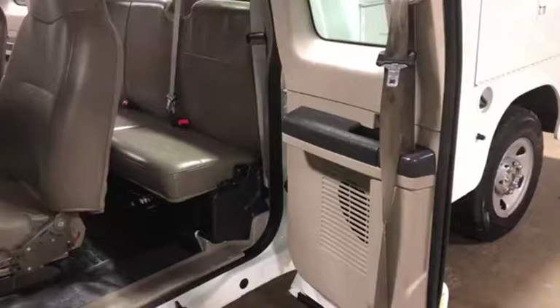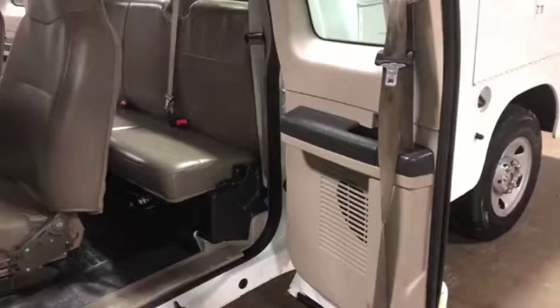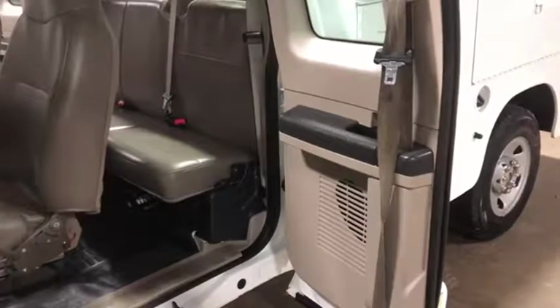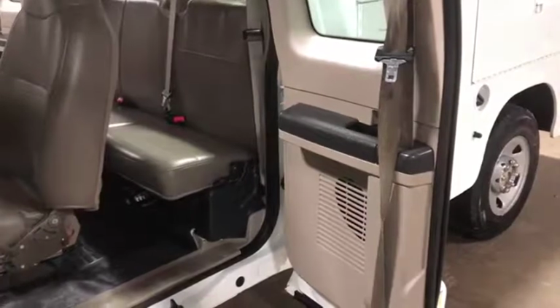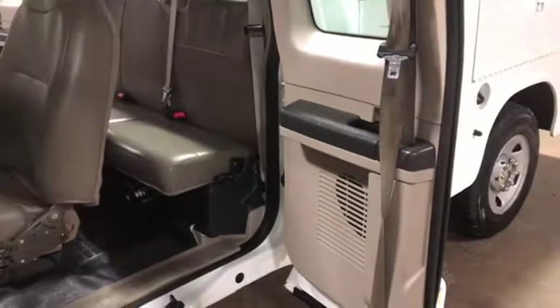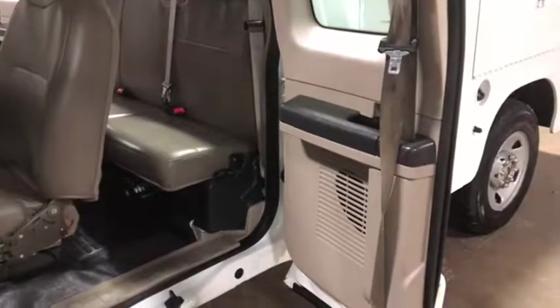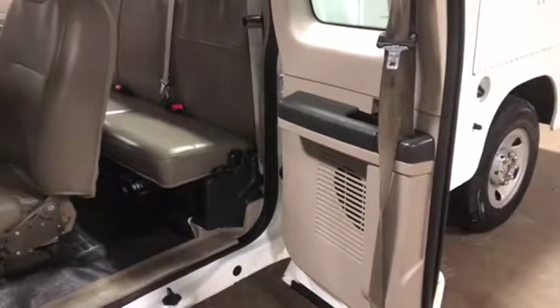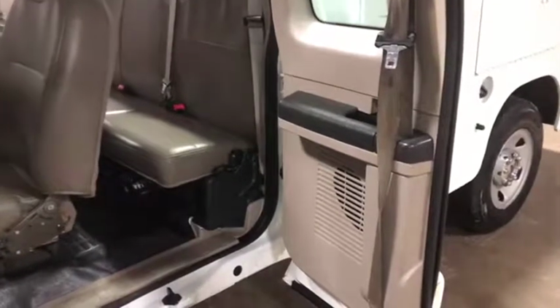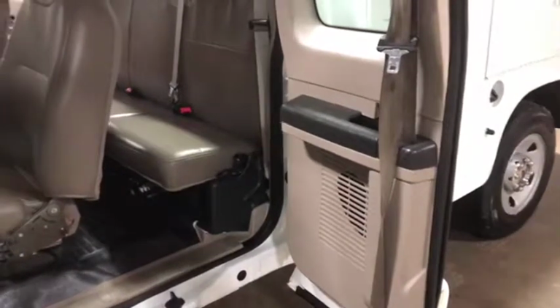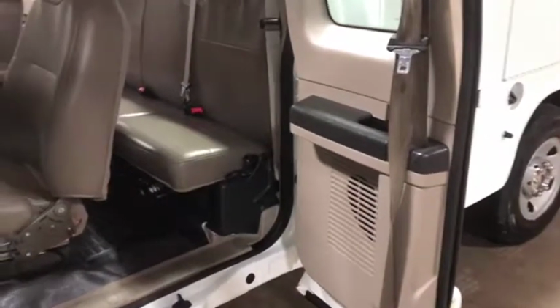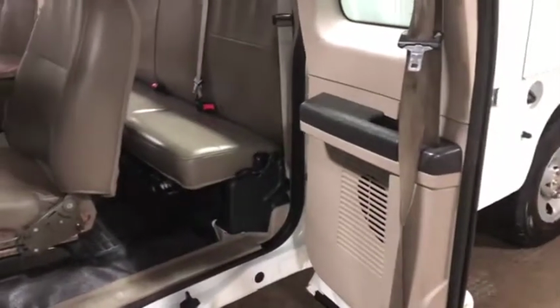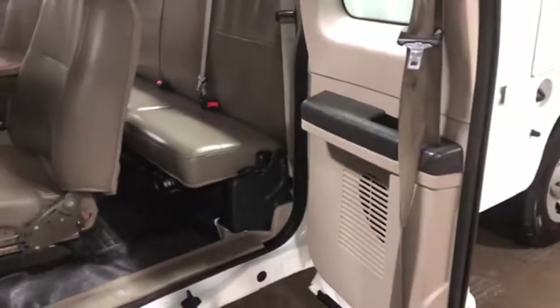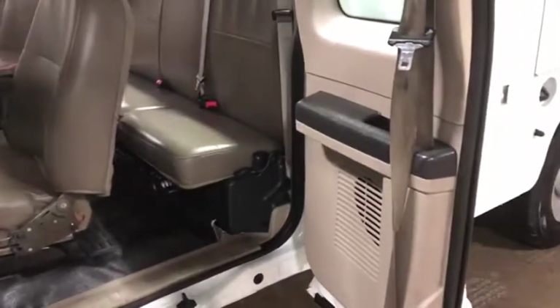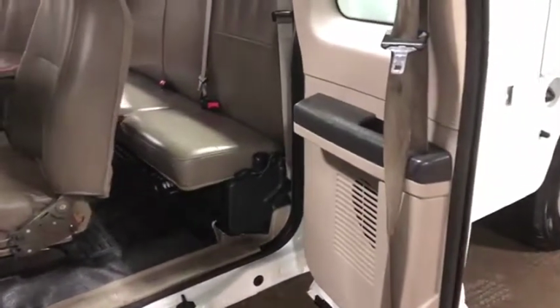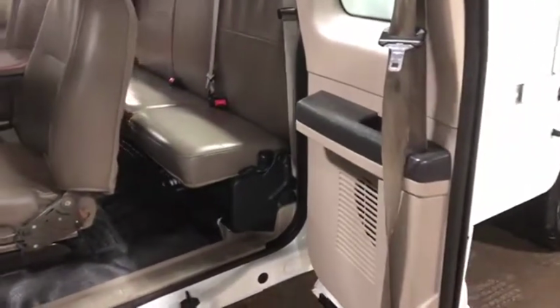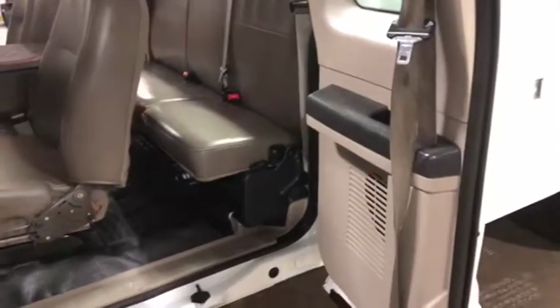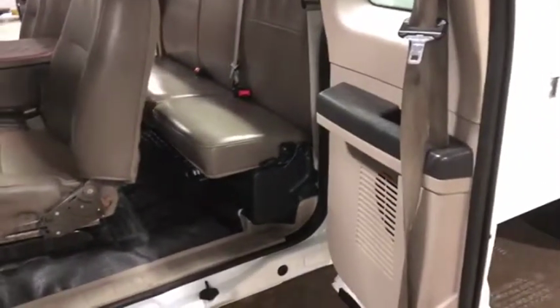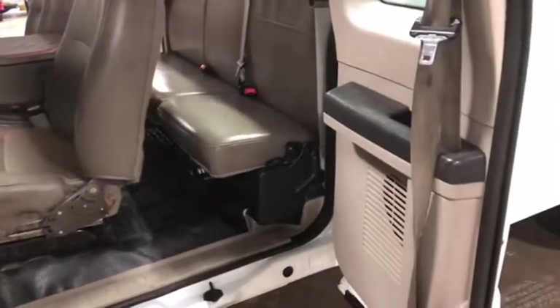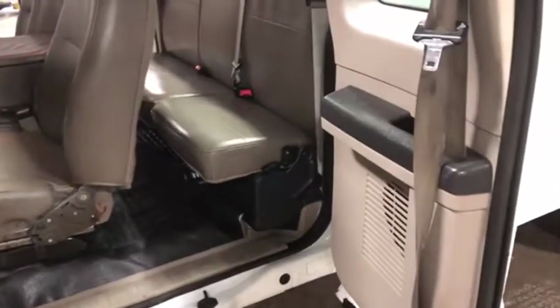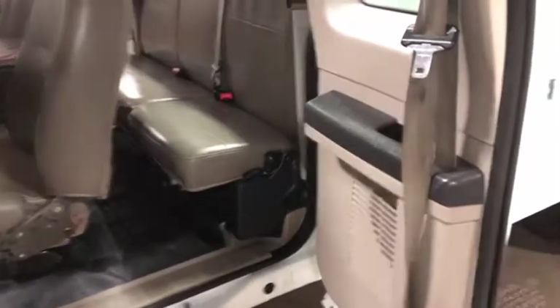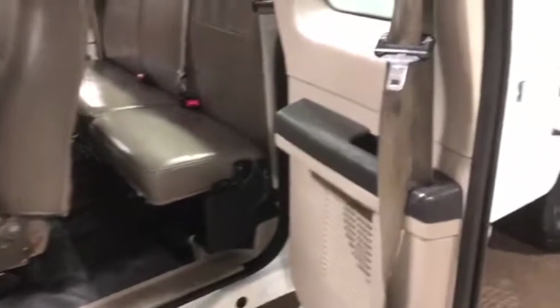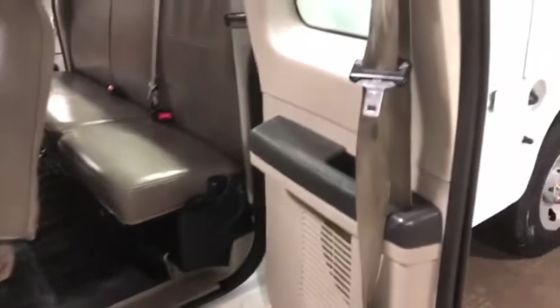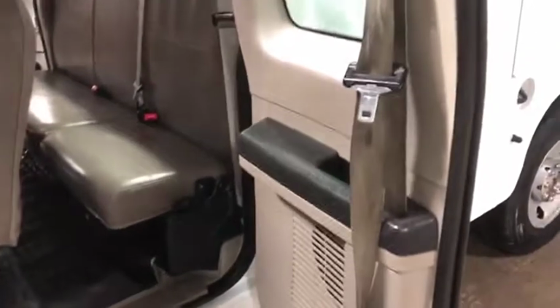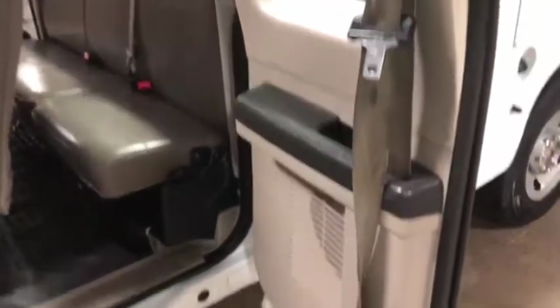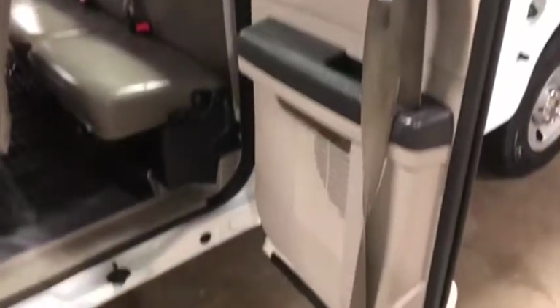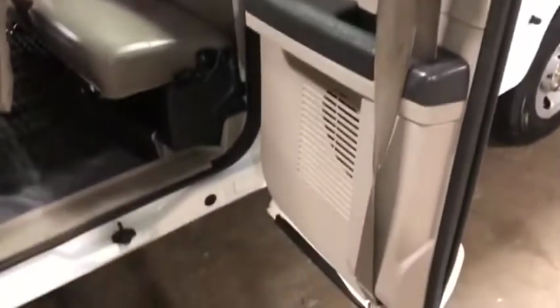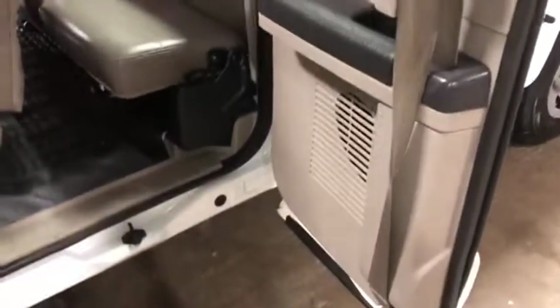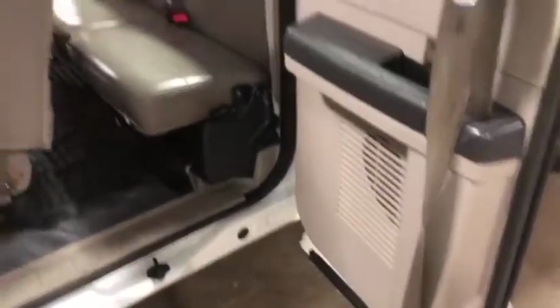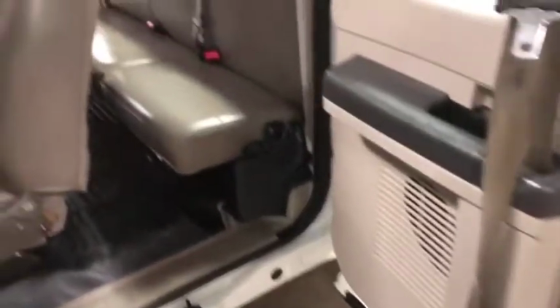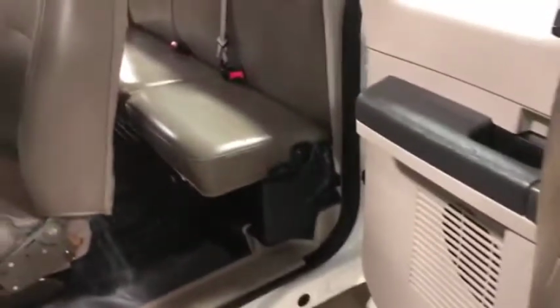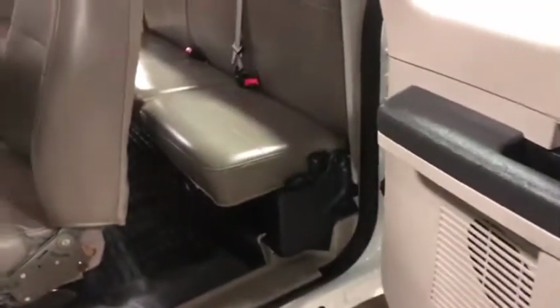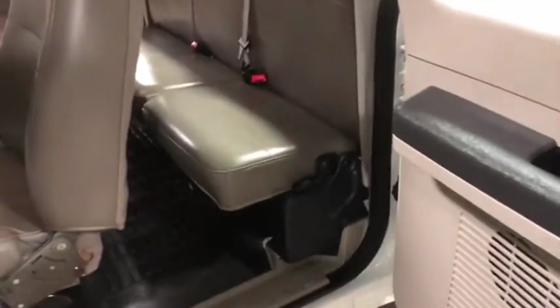Going to the interior walk-around video on this 2008 Ford F250 Super Duty XL. You can see this door panel is in great shape here. It is an extended cab truck.